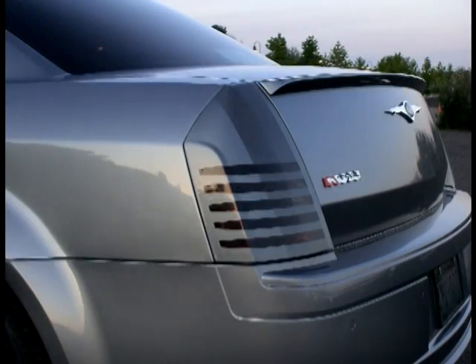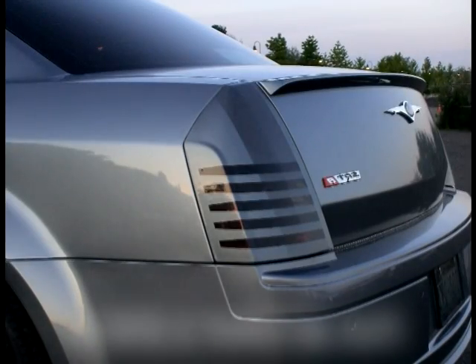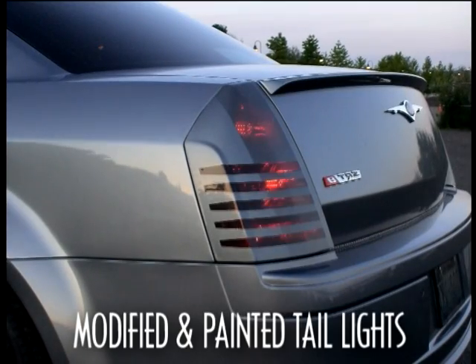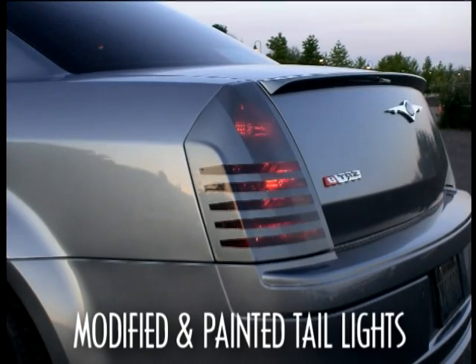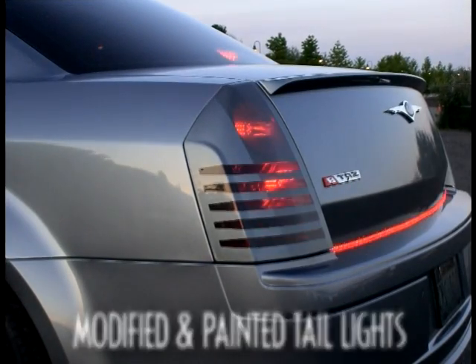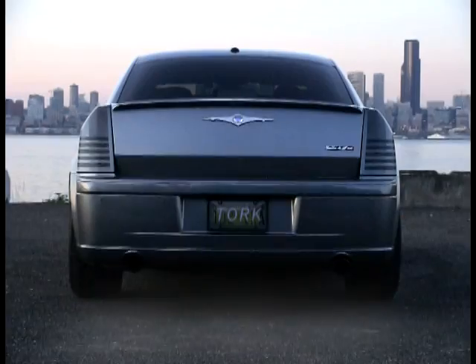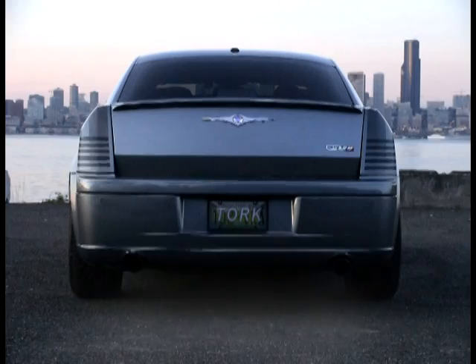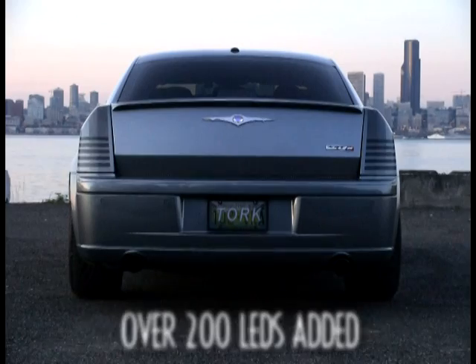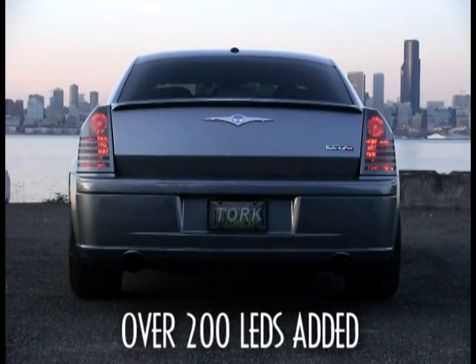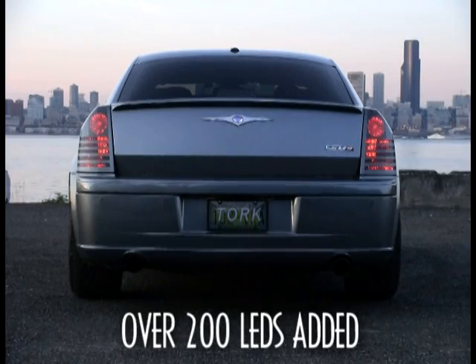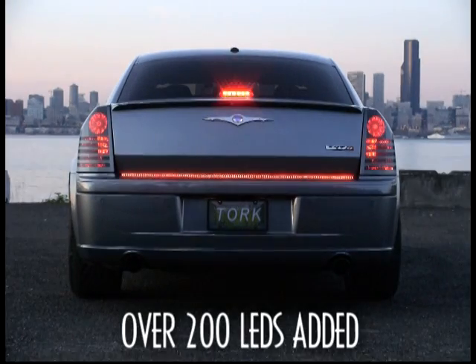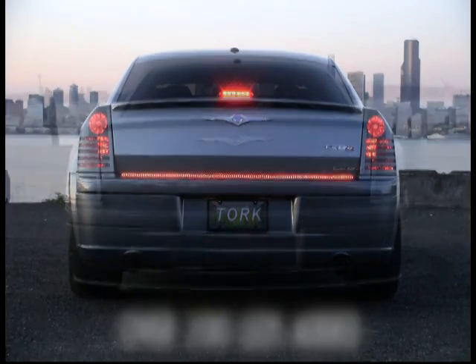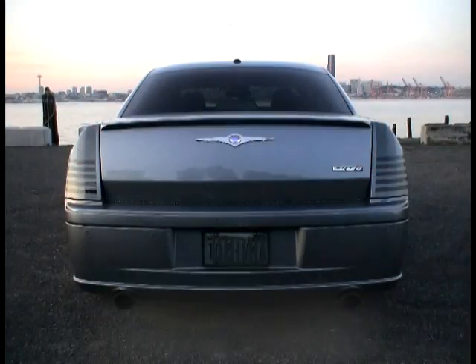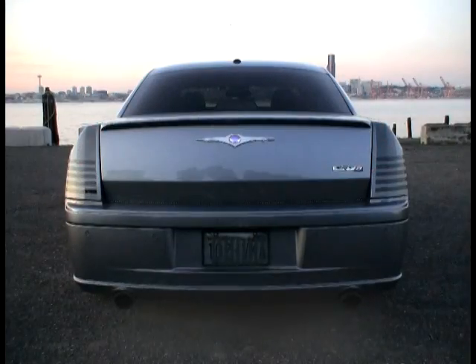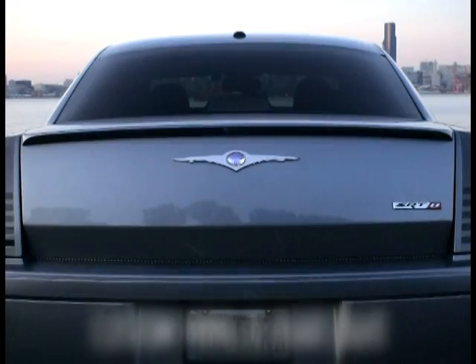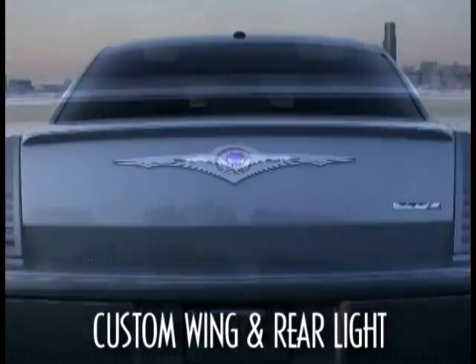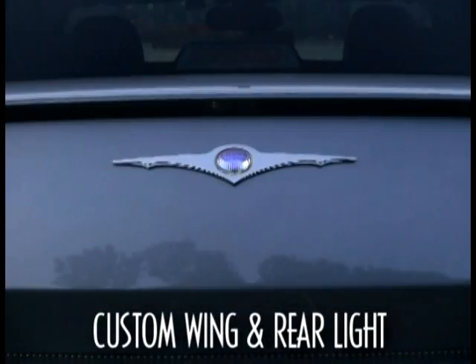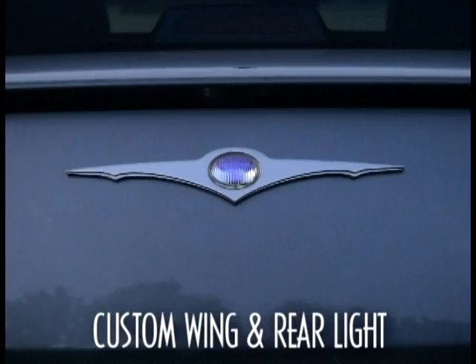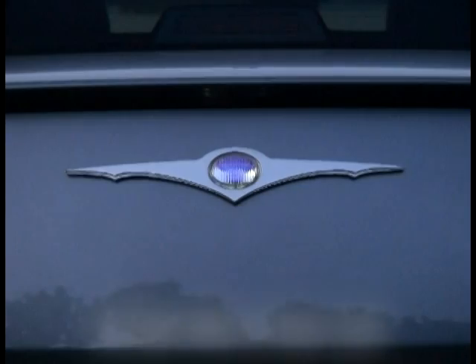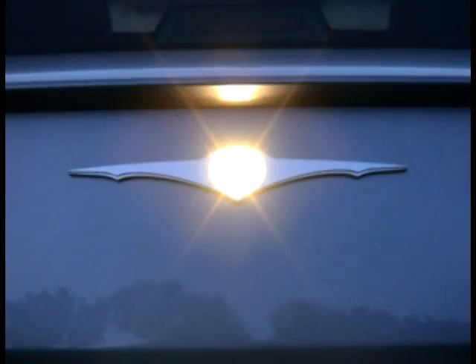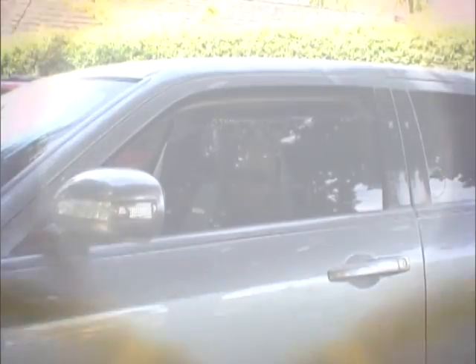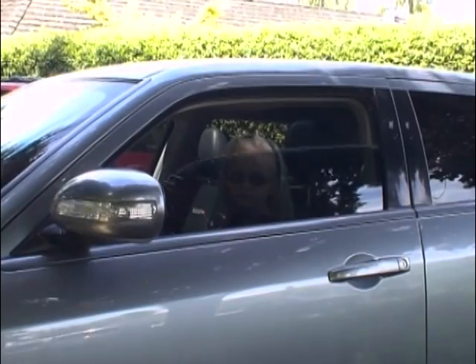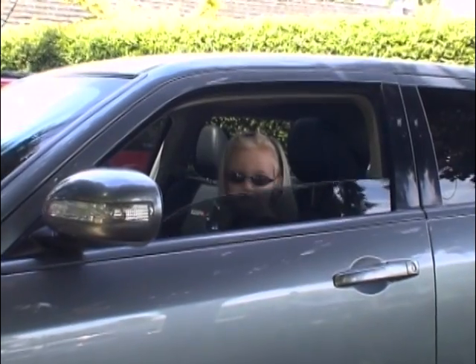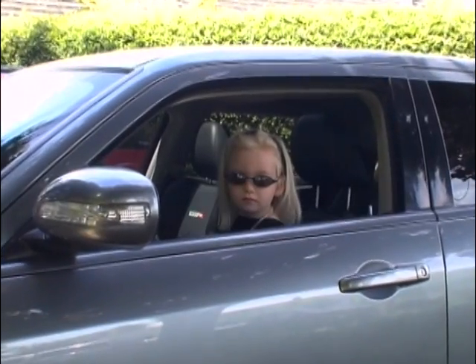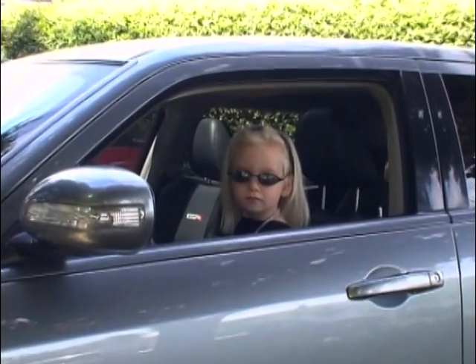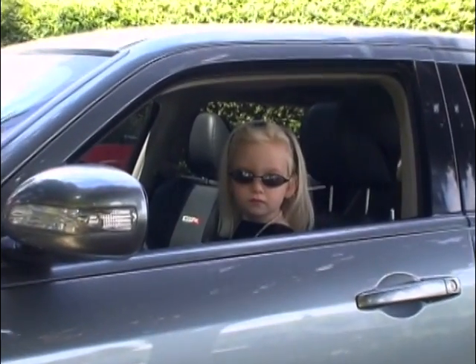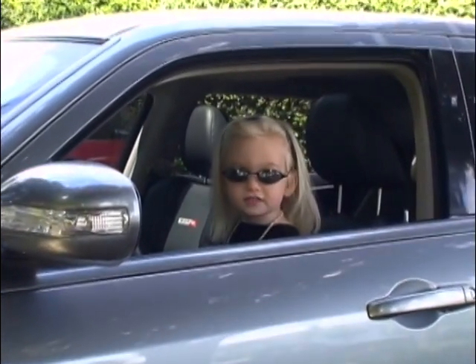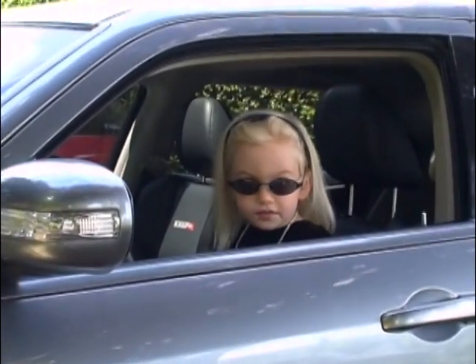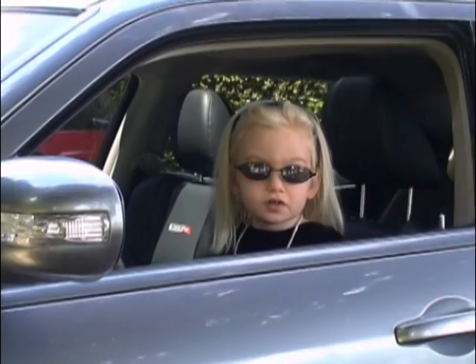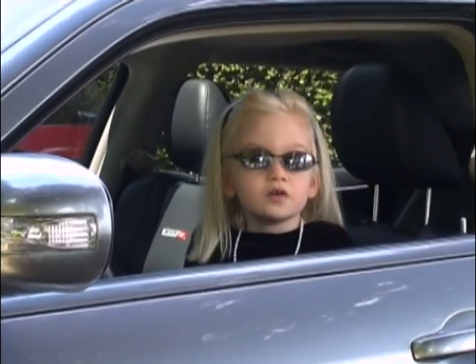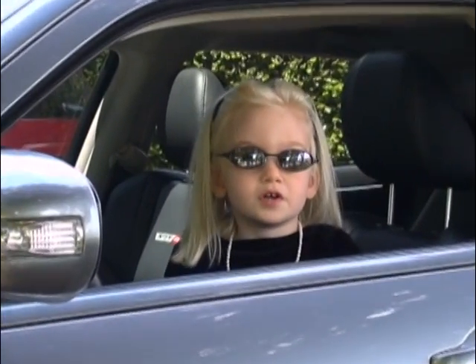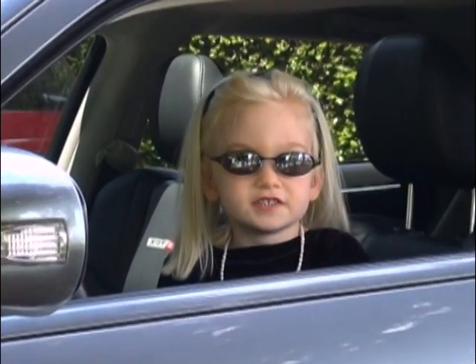I modified the taillights for a darker look, and had to add over 200 LEDs to get the brake lights back up to snuff. The Batmobile theme is continued with a custom milled wool wing. And that's the view from where I sit.